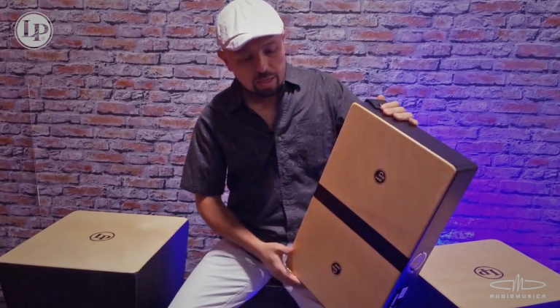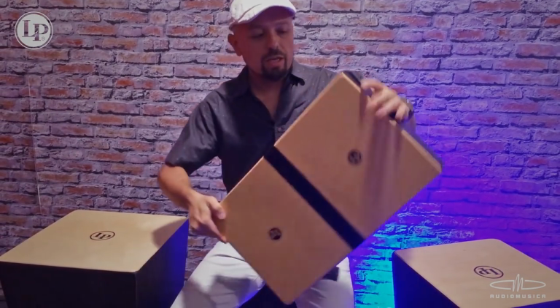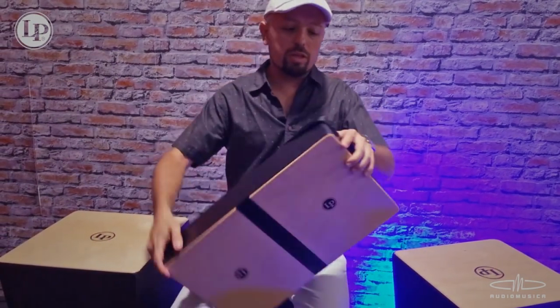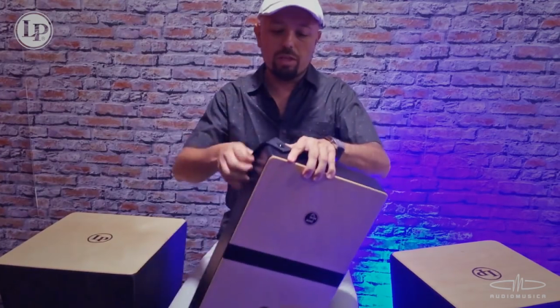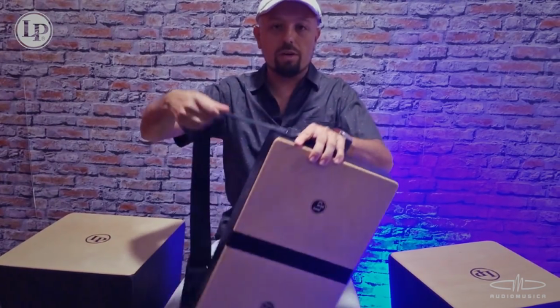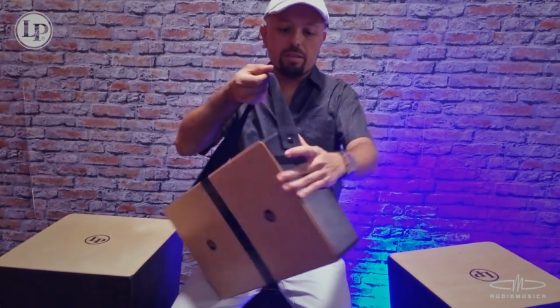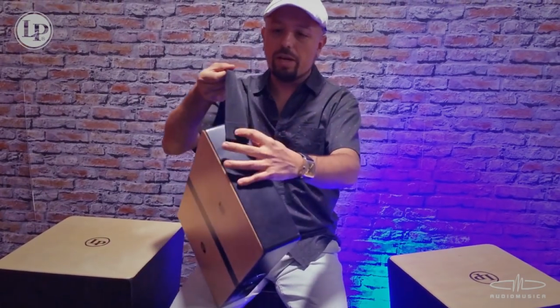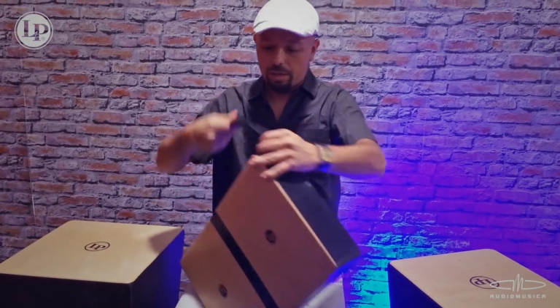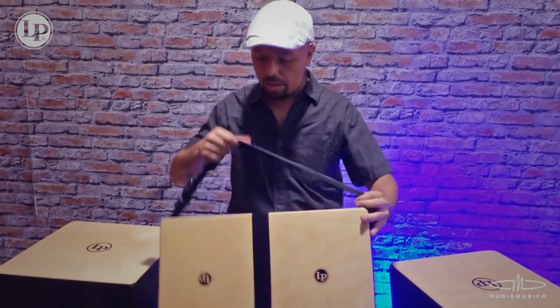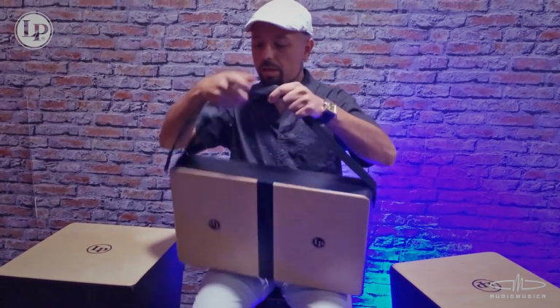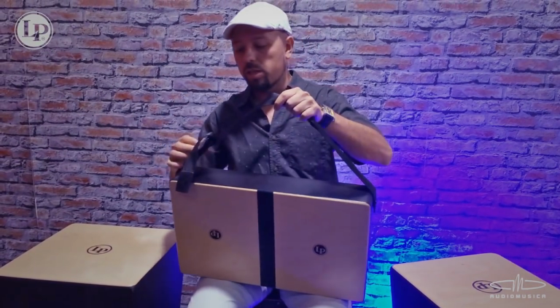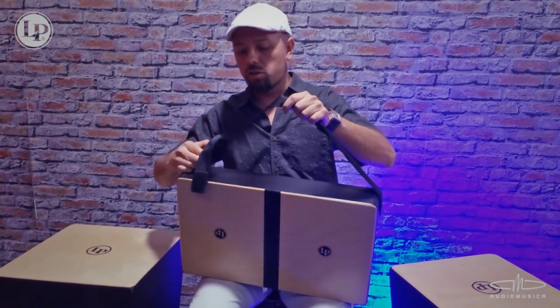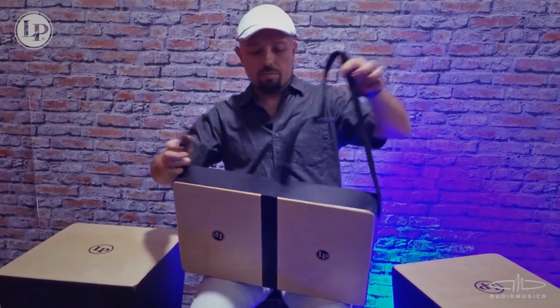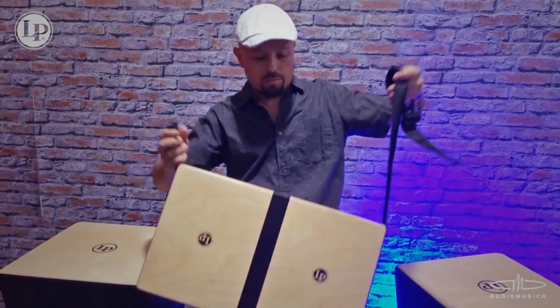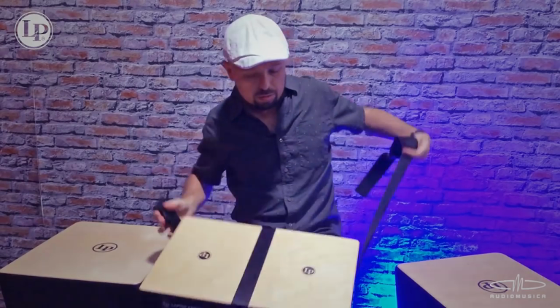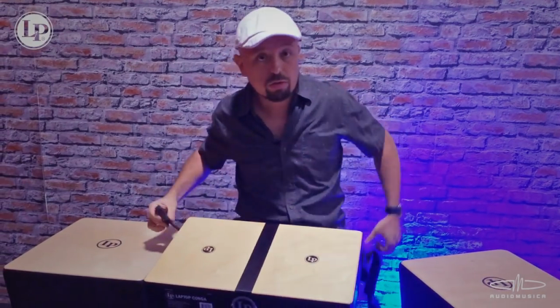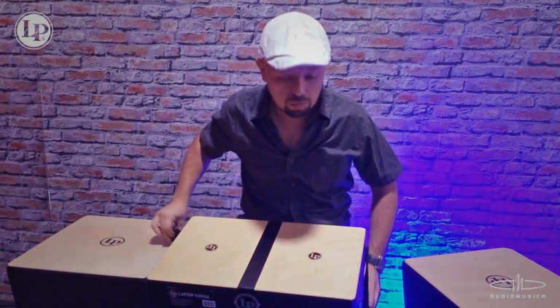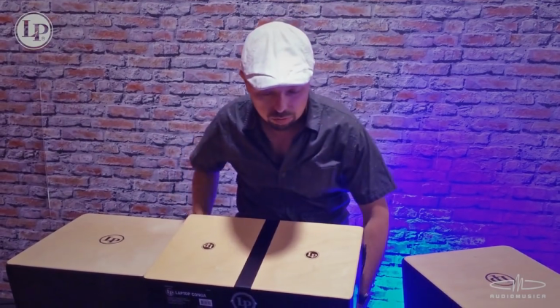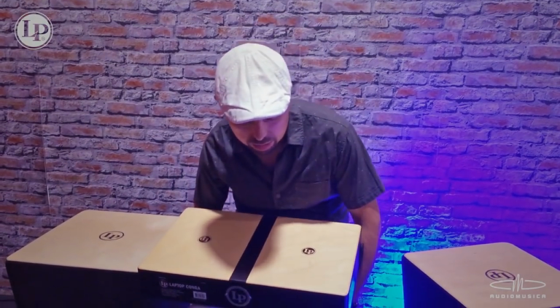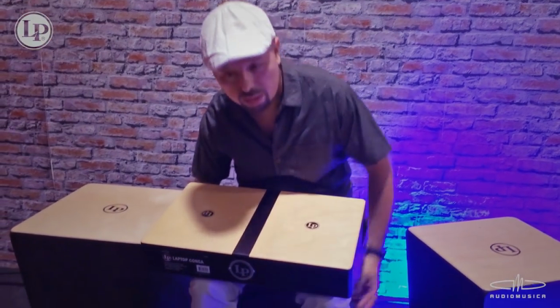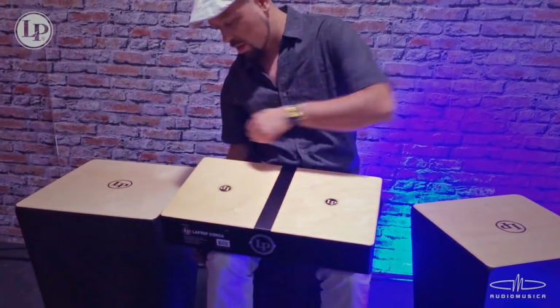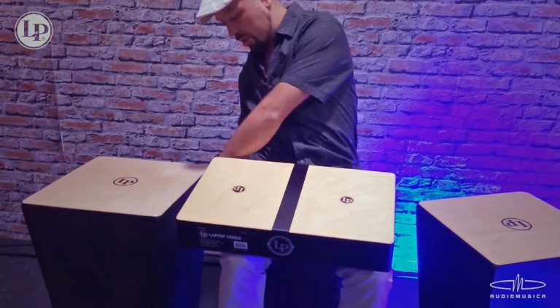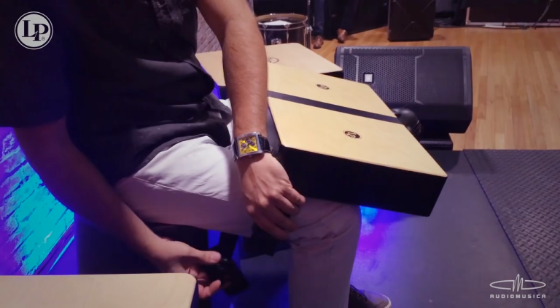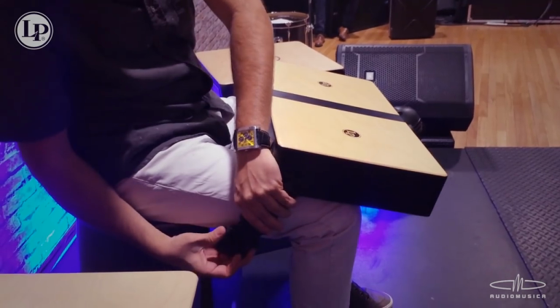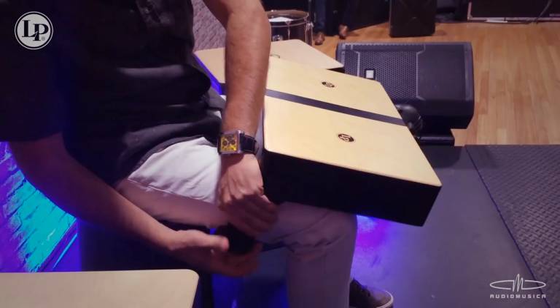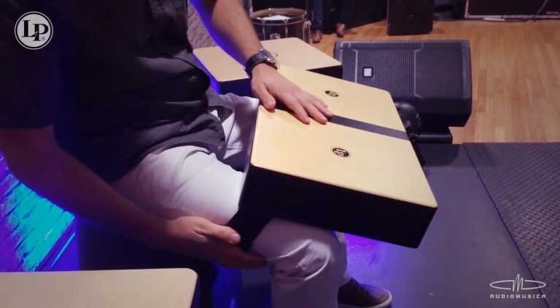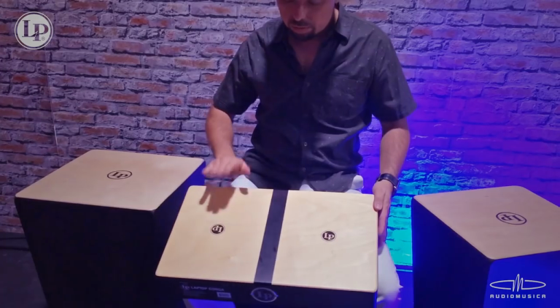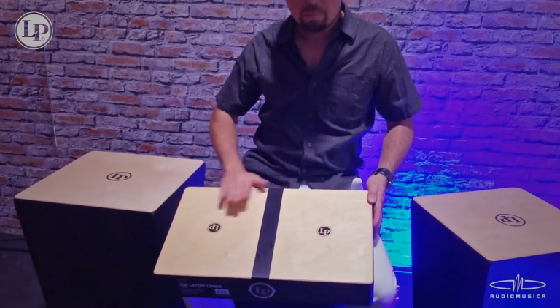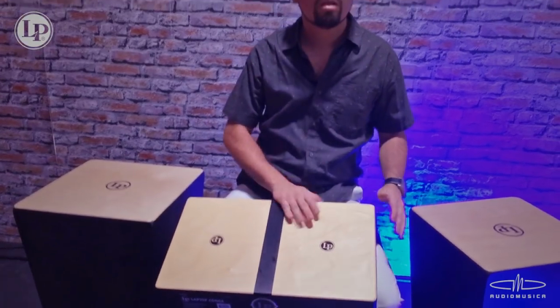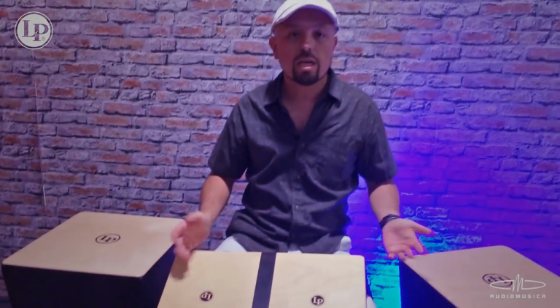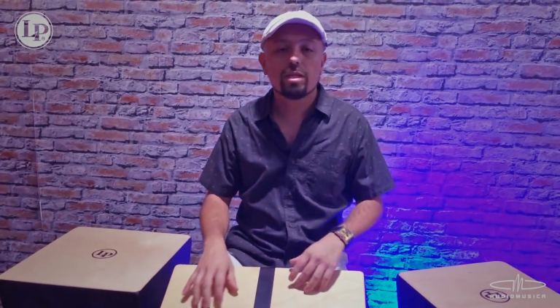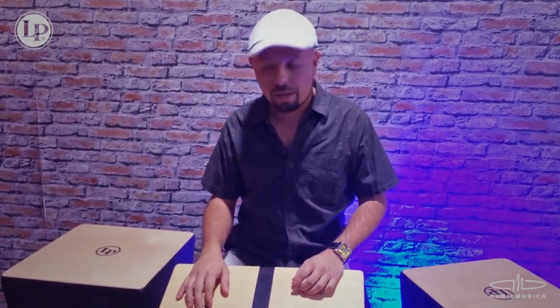Cuenta con esta corregita que va aquí, la cual tiene este broche para que nosotros nos podamos asegurar la conguita por acá abajo, y ahí queda totalmente agarrada.